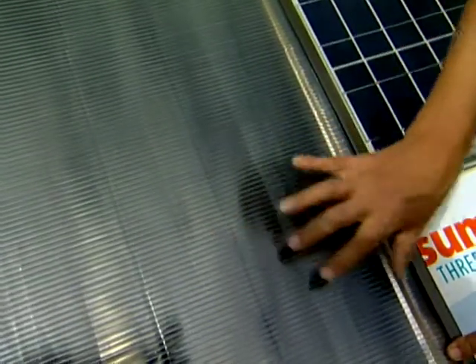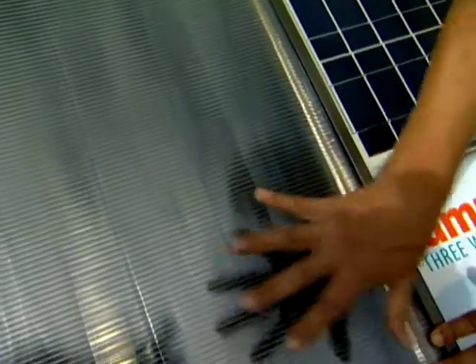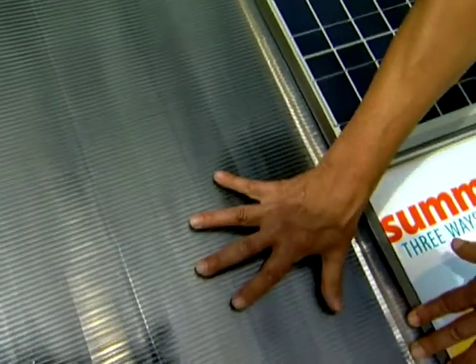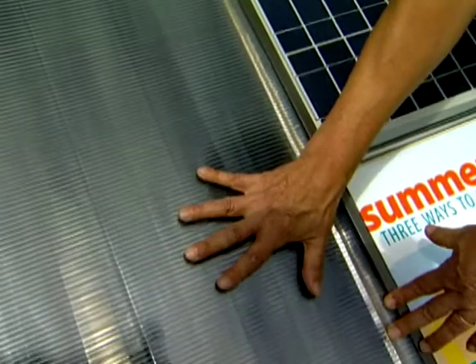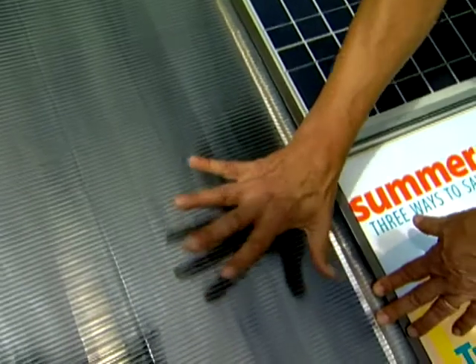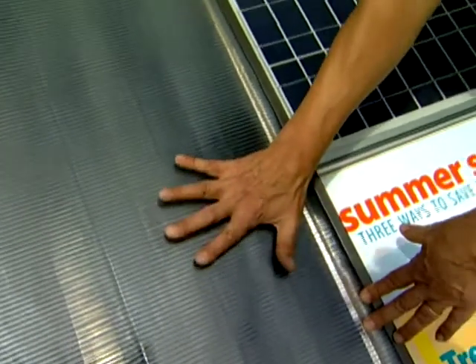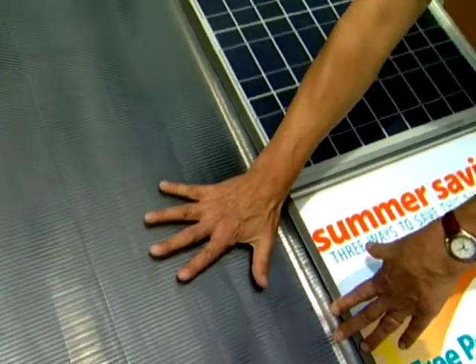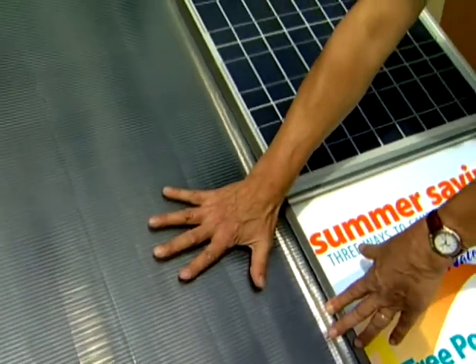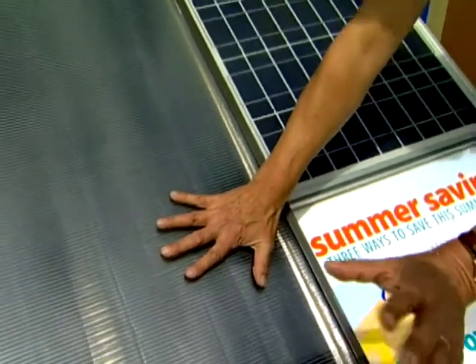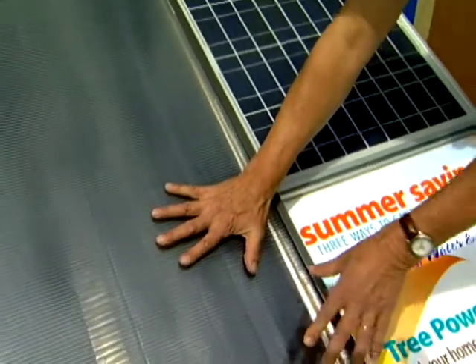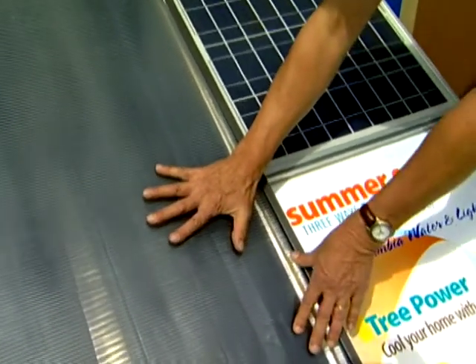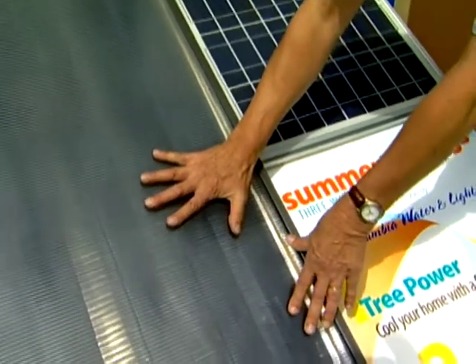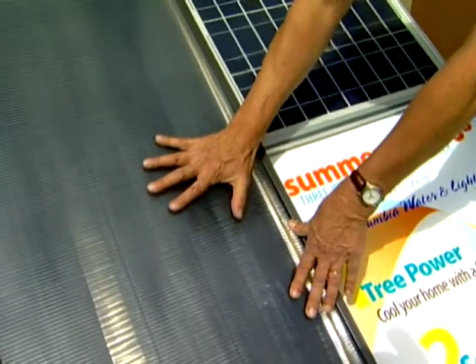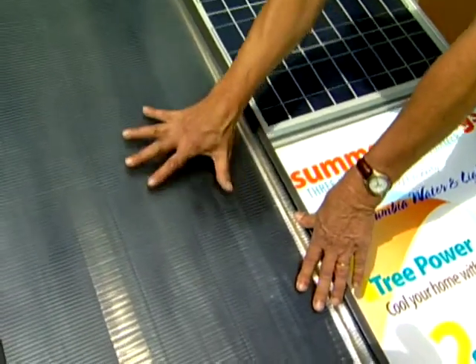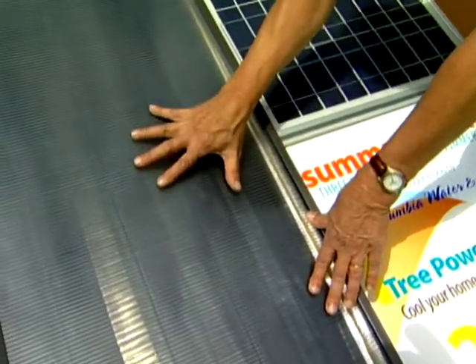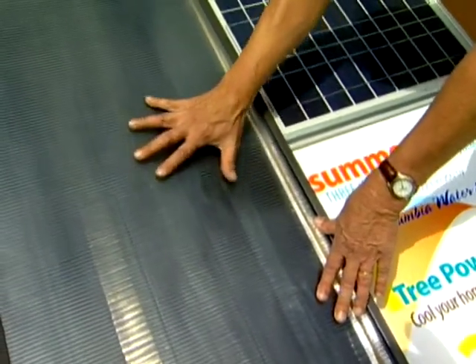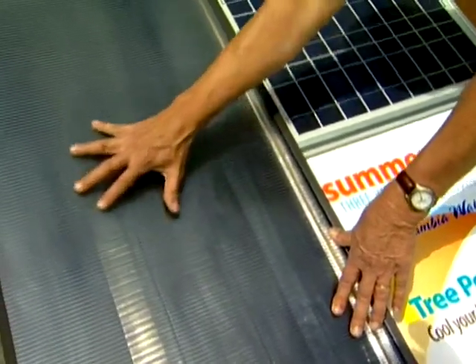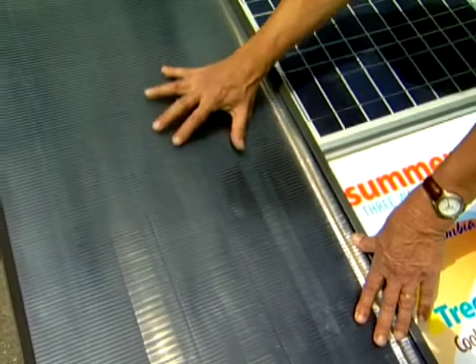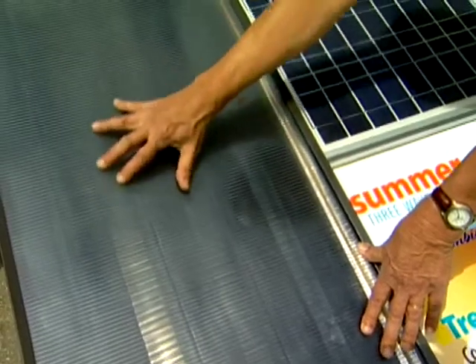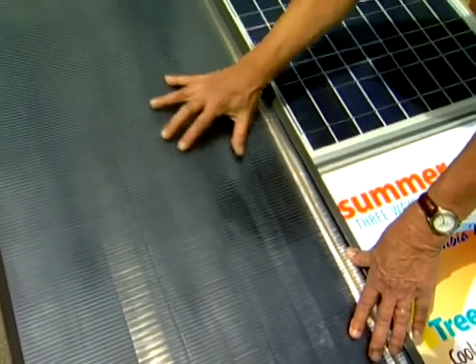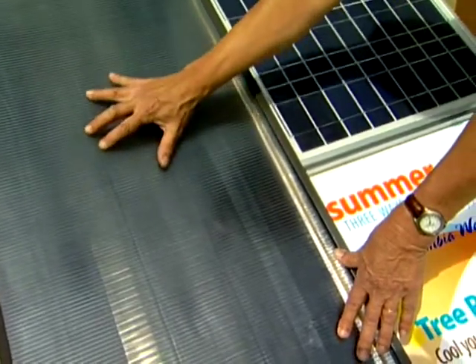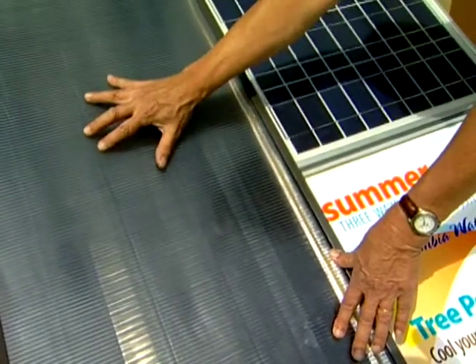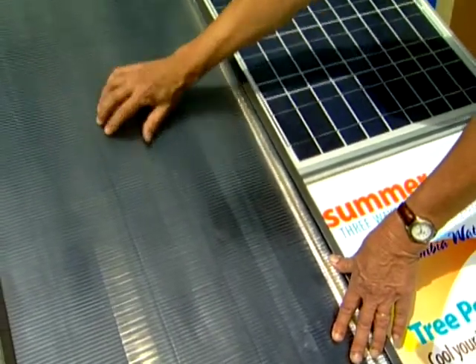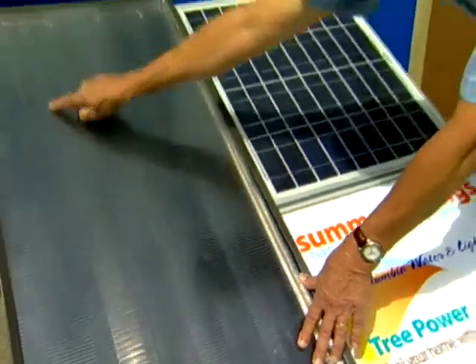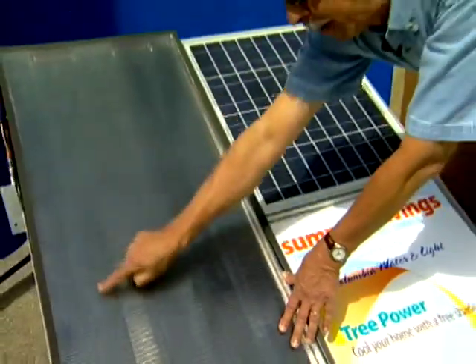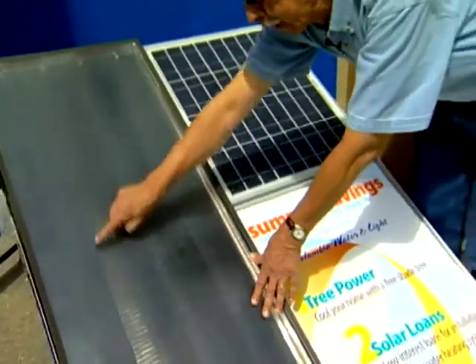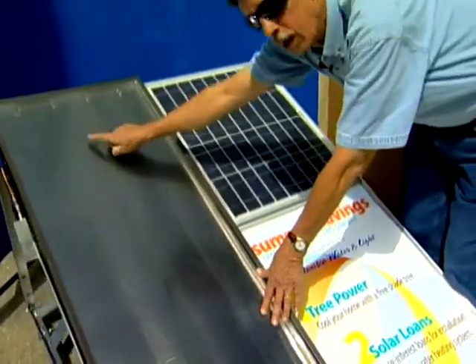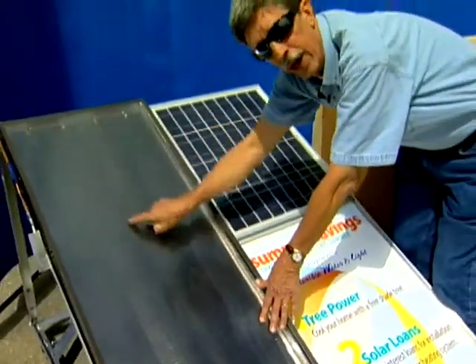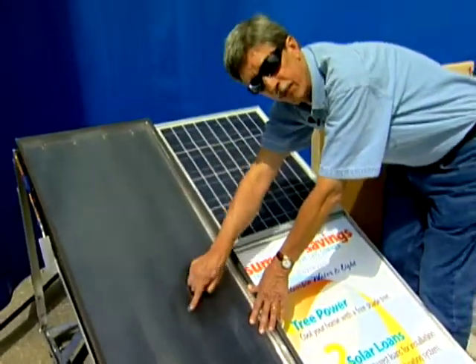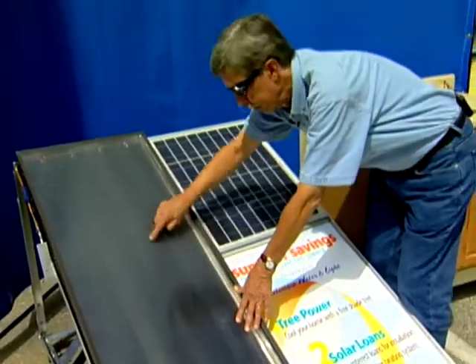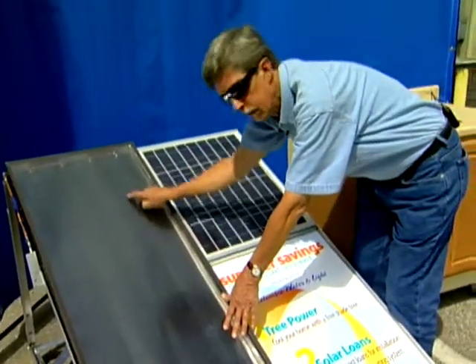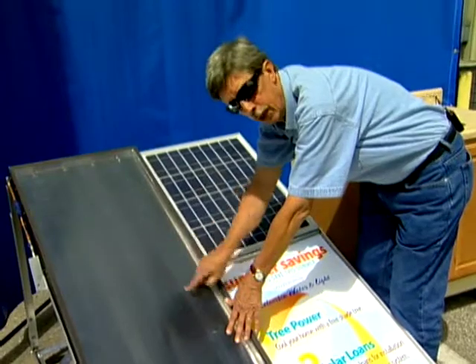As the sunlight penetrates, it gets trapped like your car does in the parking lot. It gets really hot, and this metal then gets hot. Of course, it's absorbing the heat, and we're pumping either water or an antifreeze solution through here.